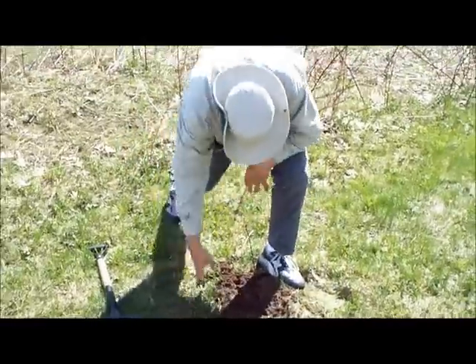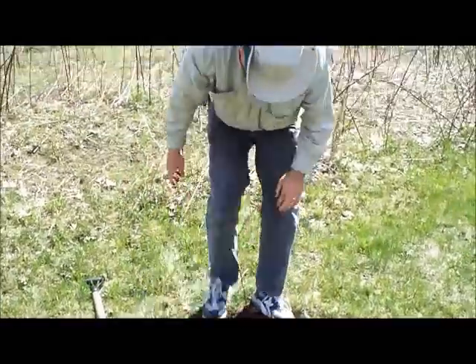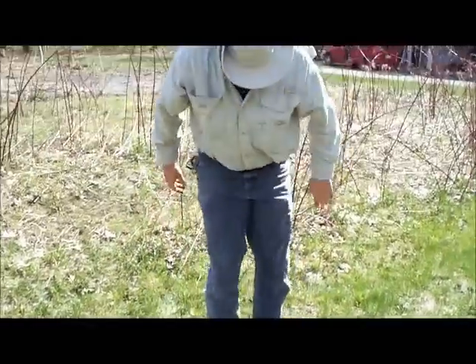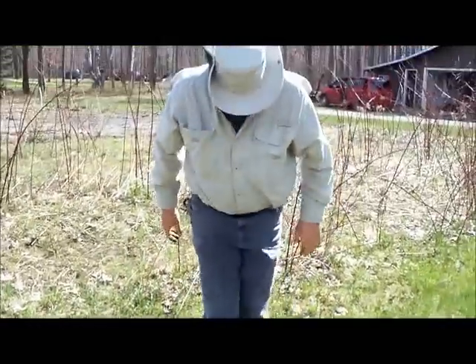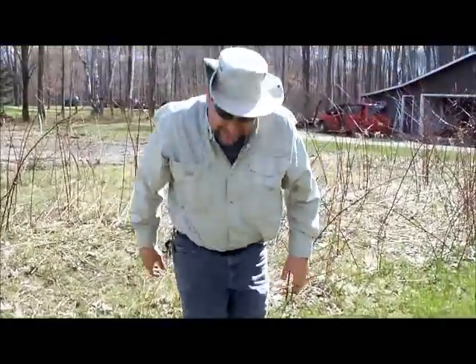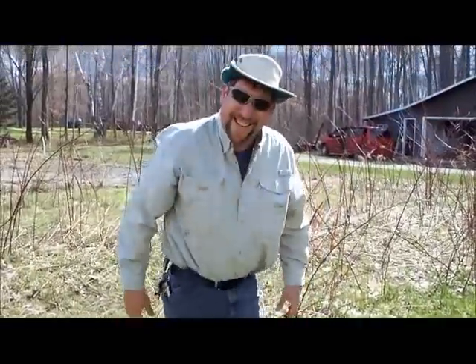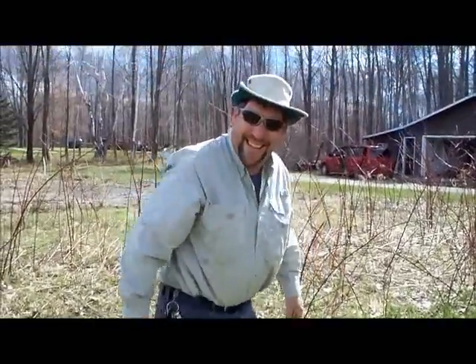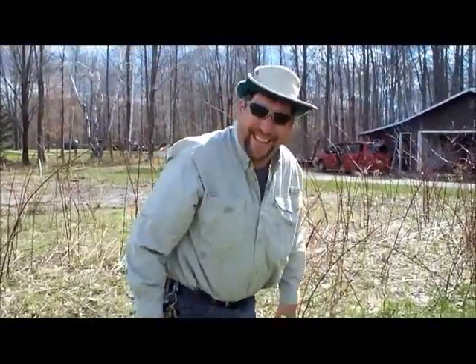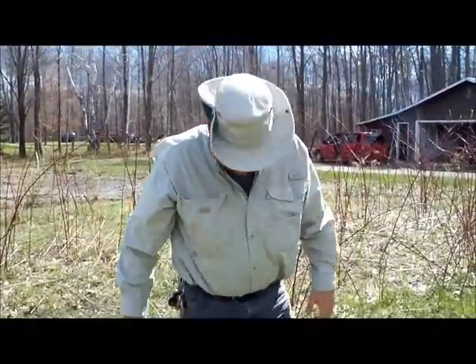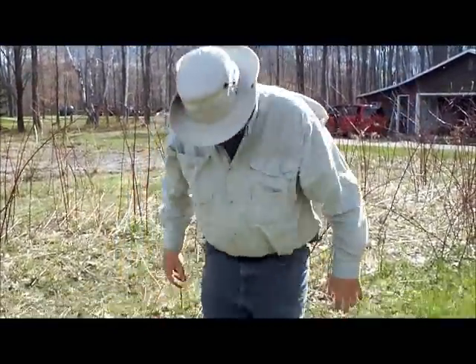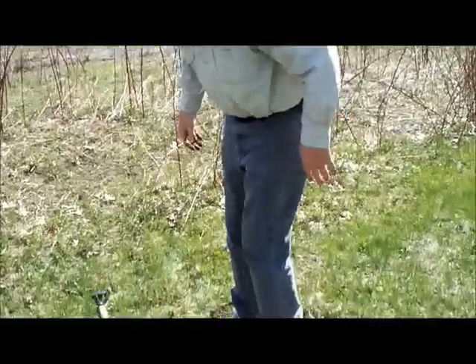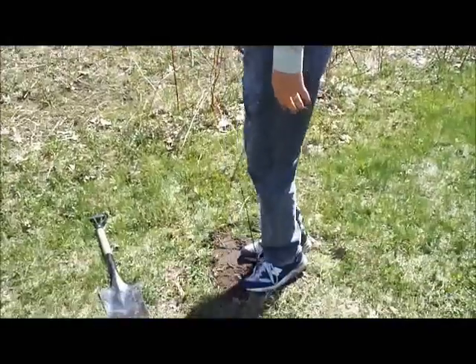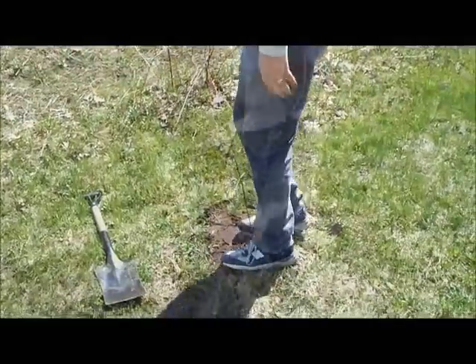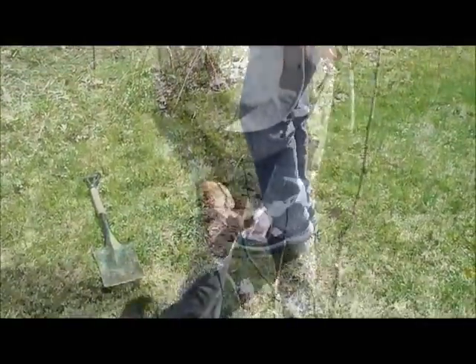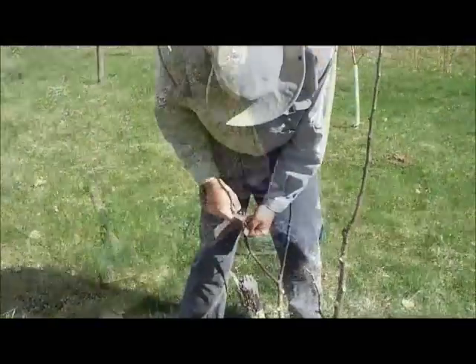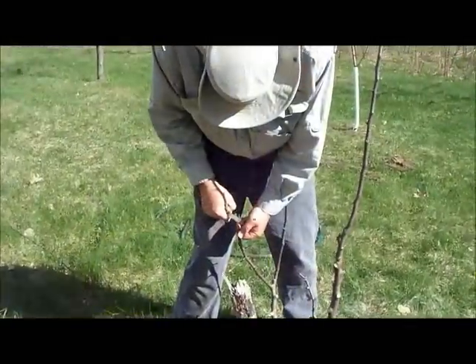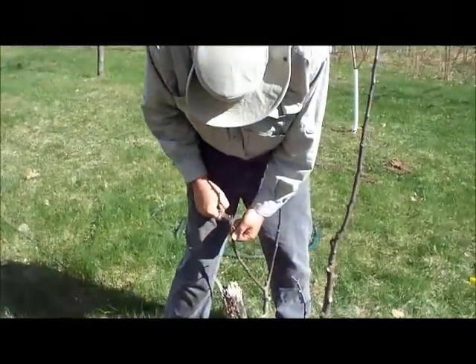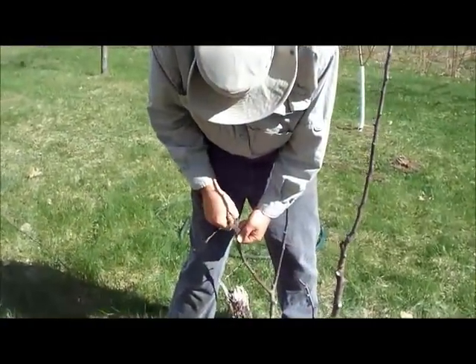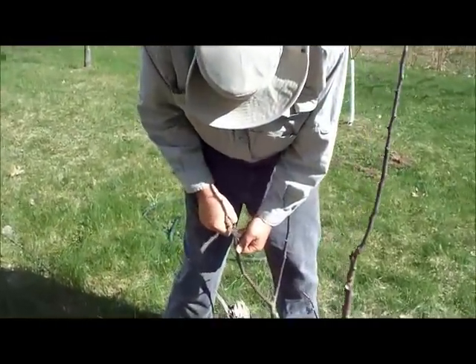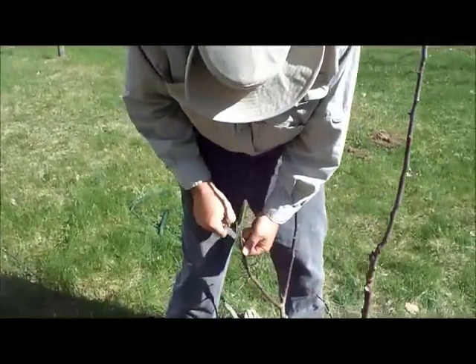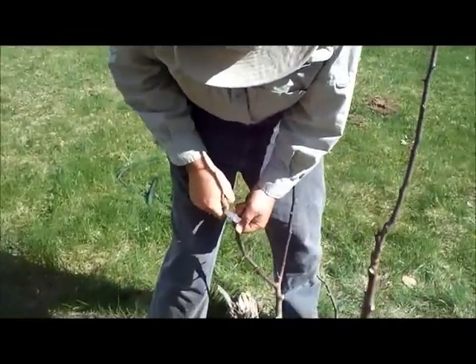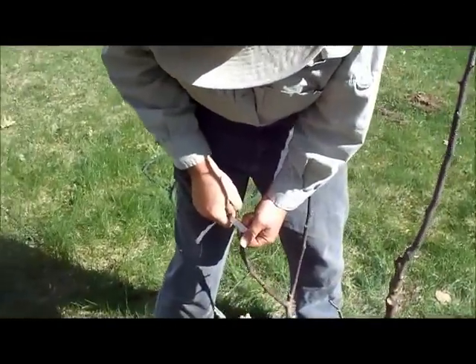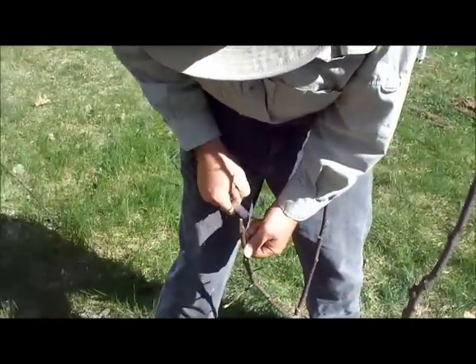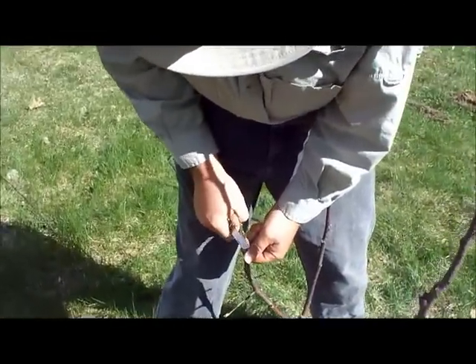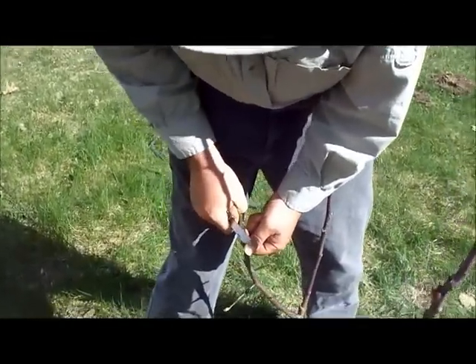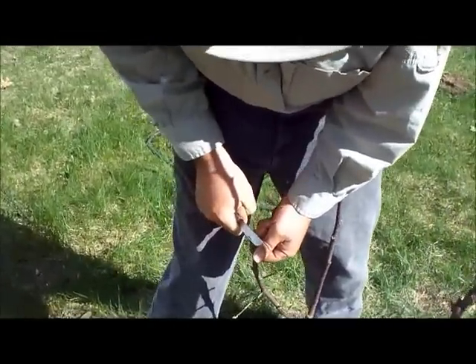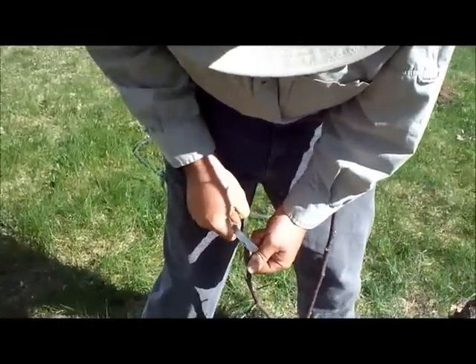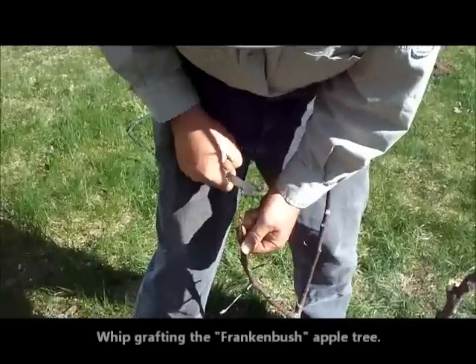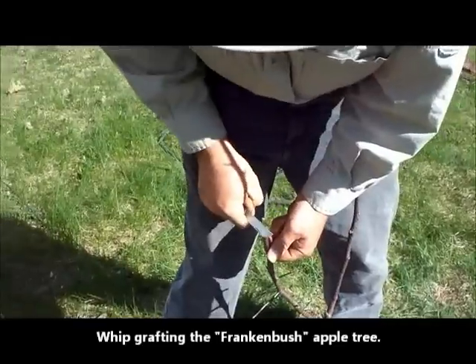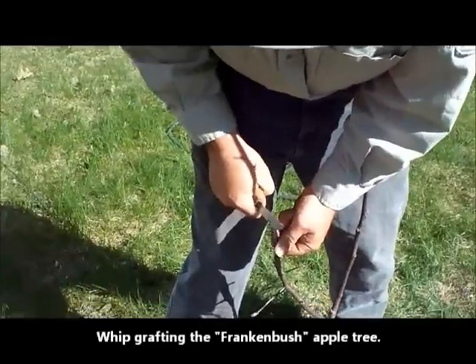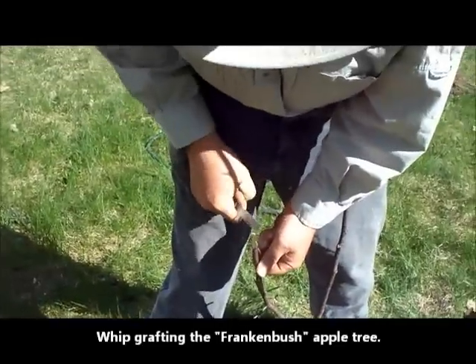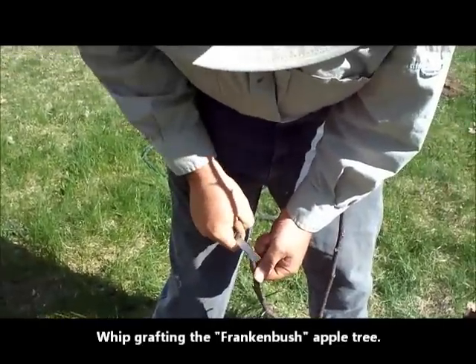There's Dale, the happy gardener. Dale's going to show us how to do a graft — a whip graft.